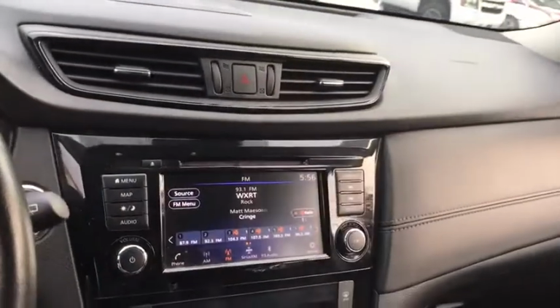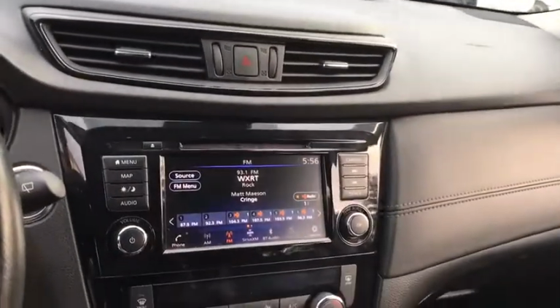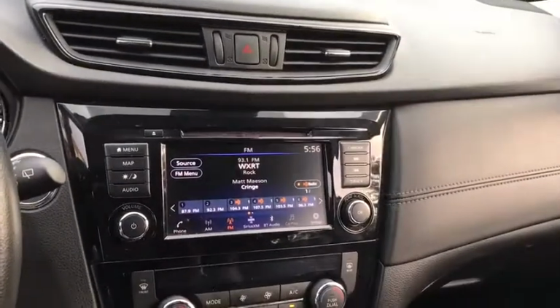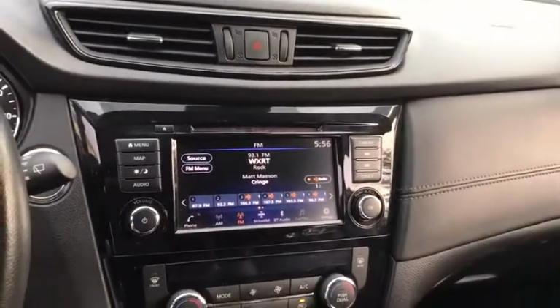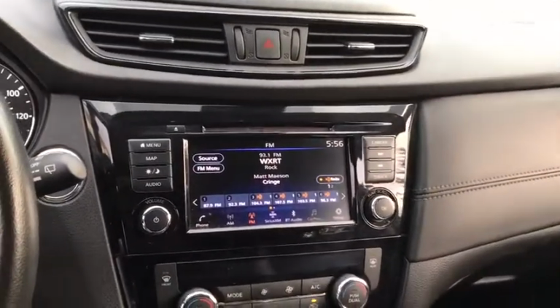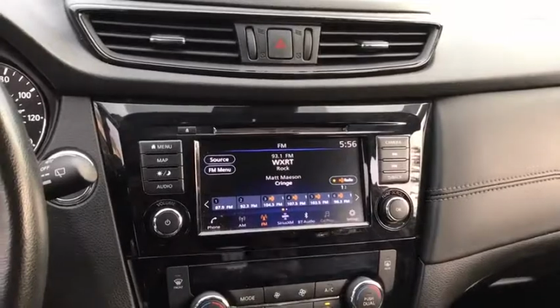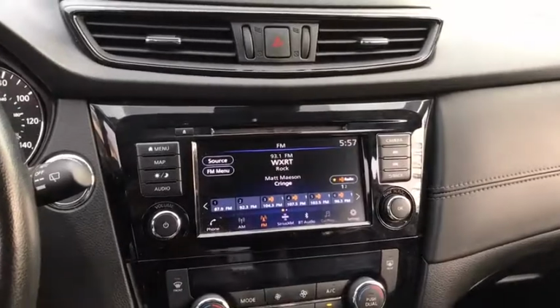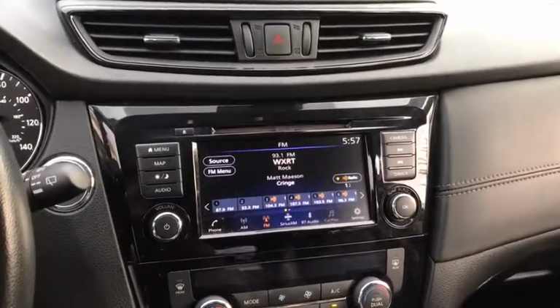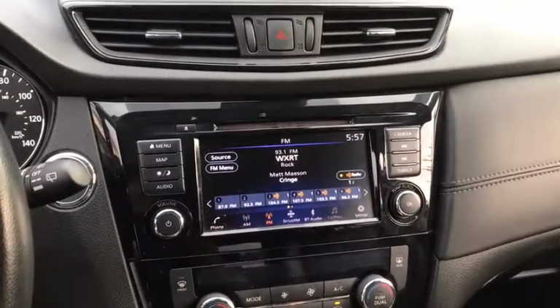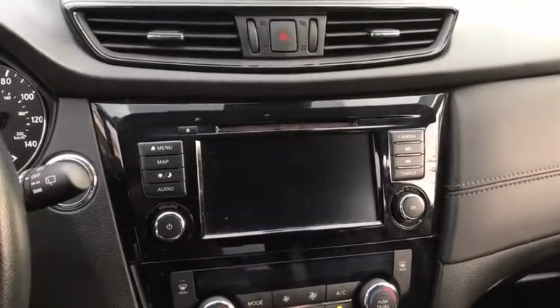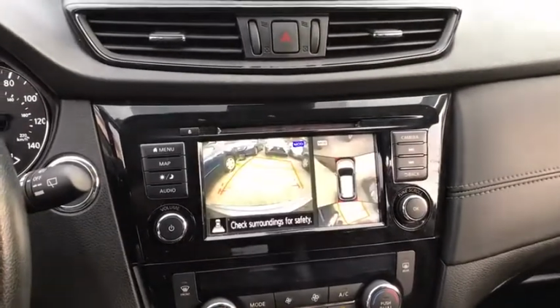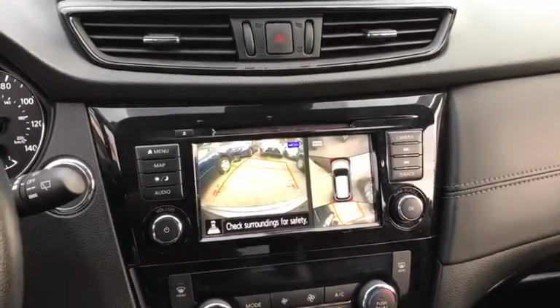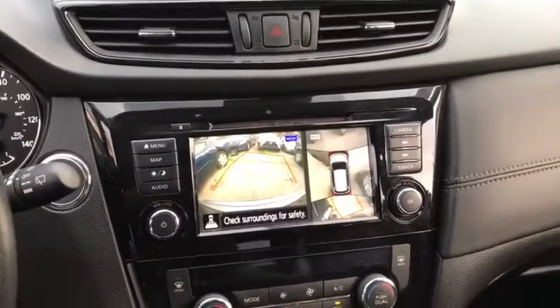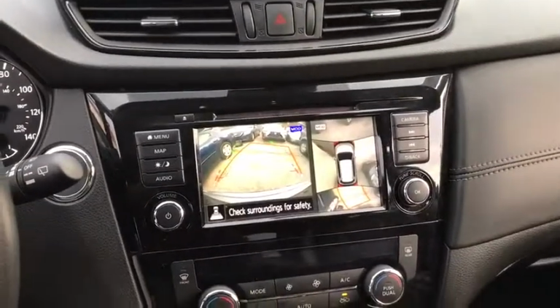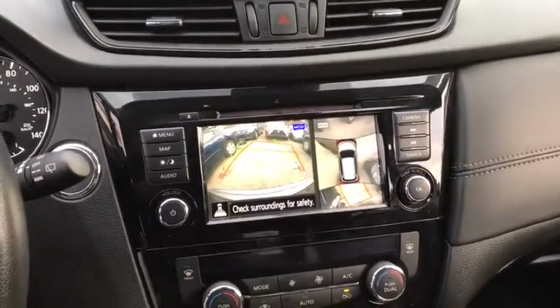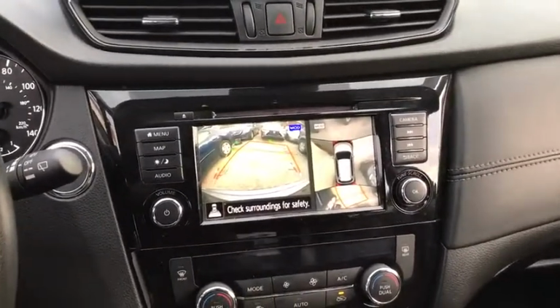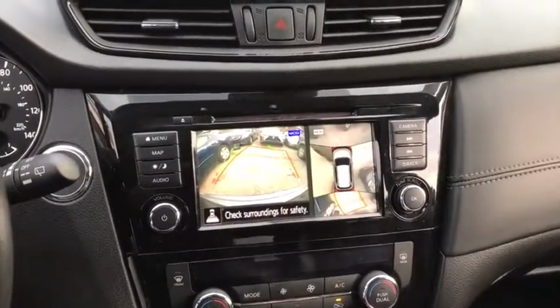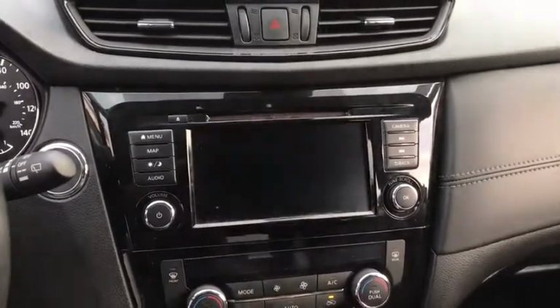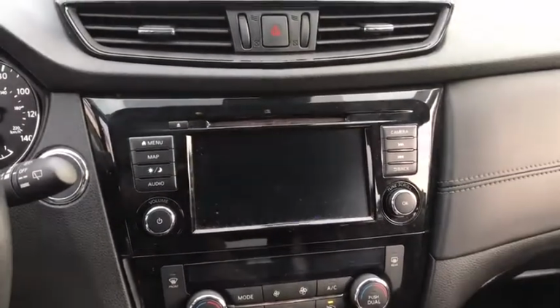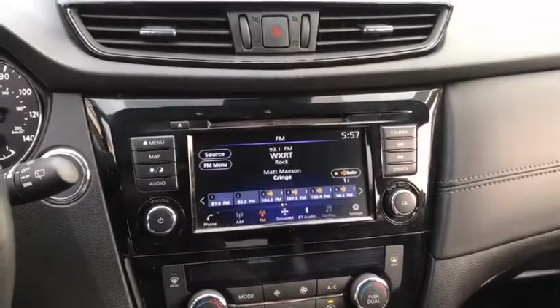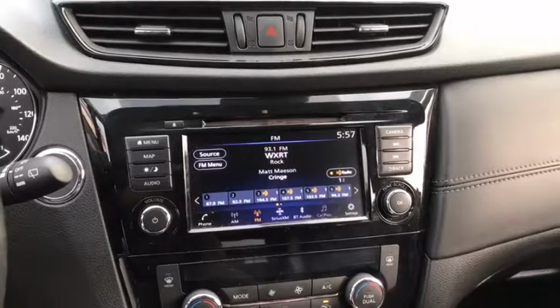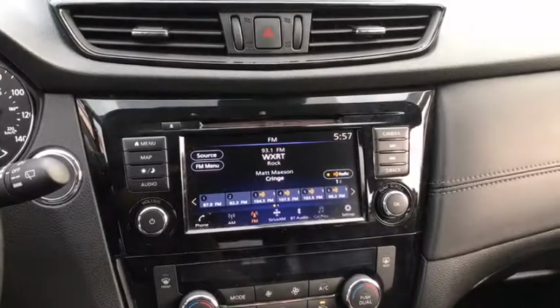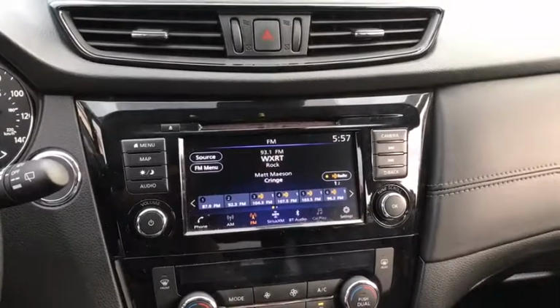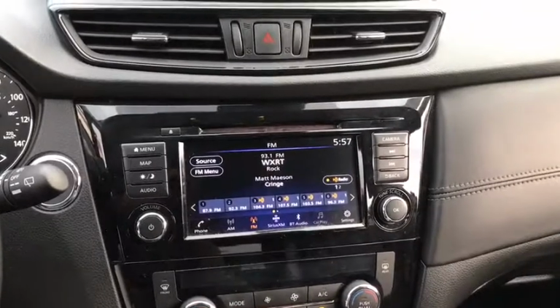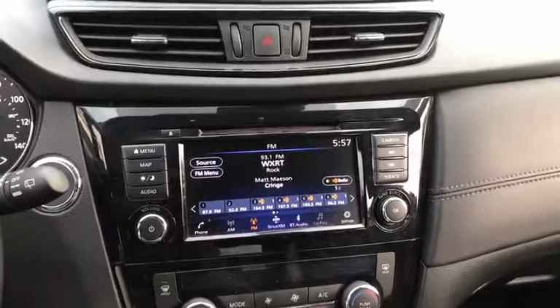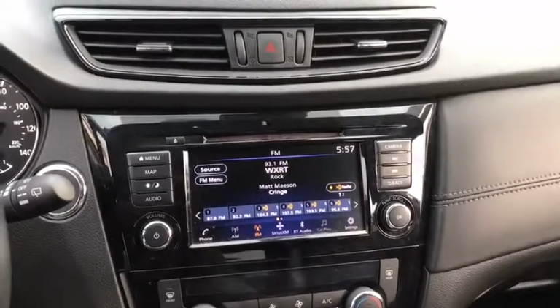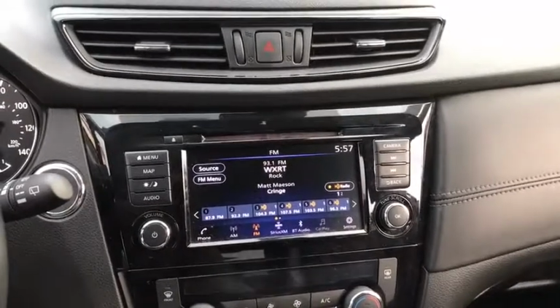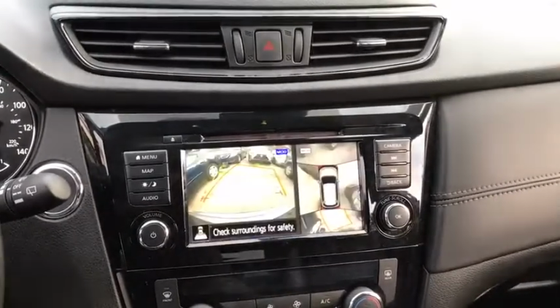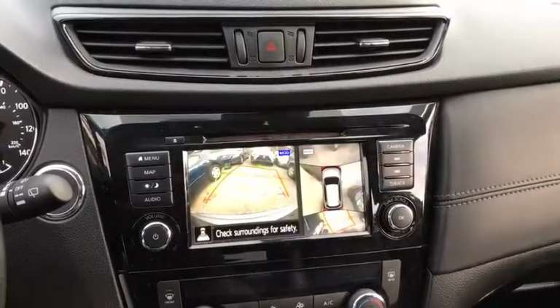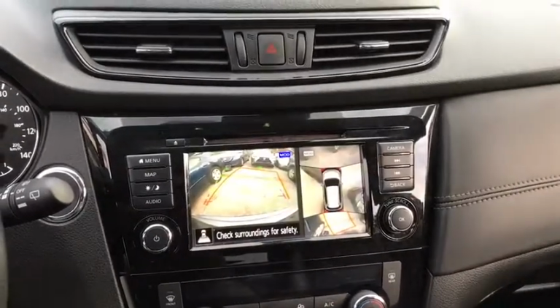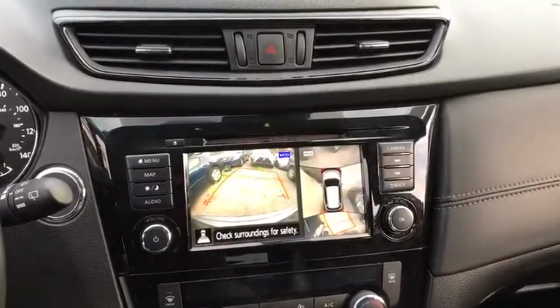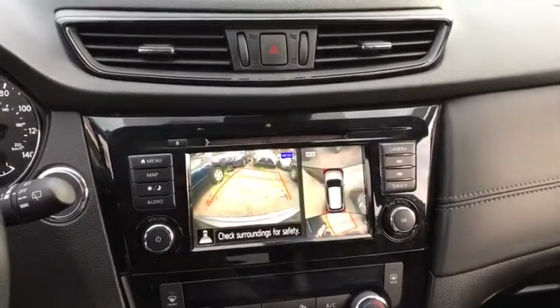Backup camera, anti-lock braking system, power liftgate, navigation system, steering wheel audio controls, lane departure warning, all-wheel drive, traction control, stability control.